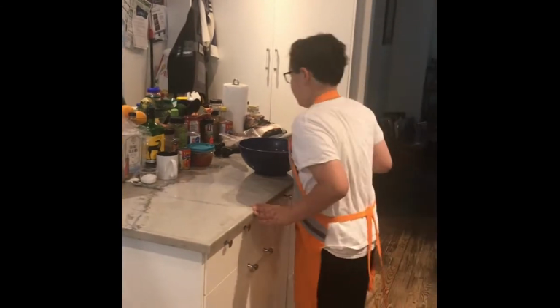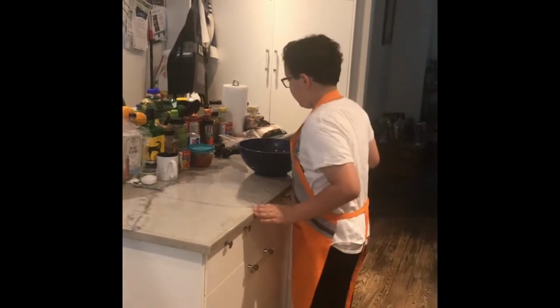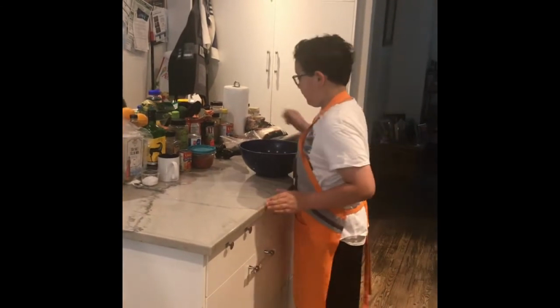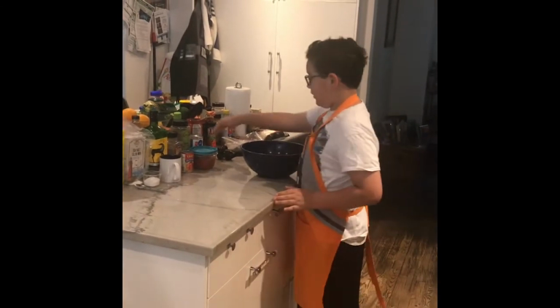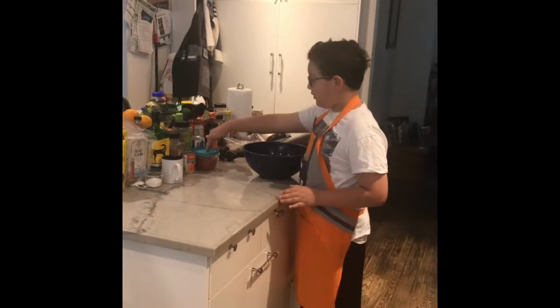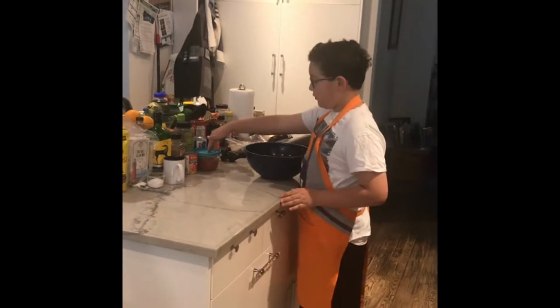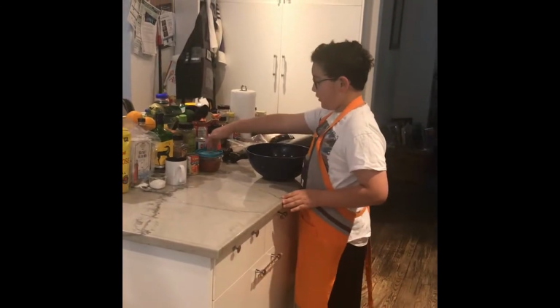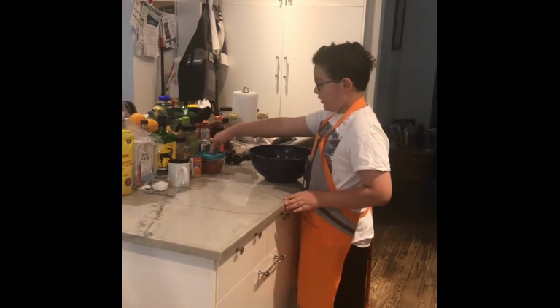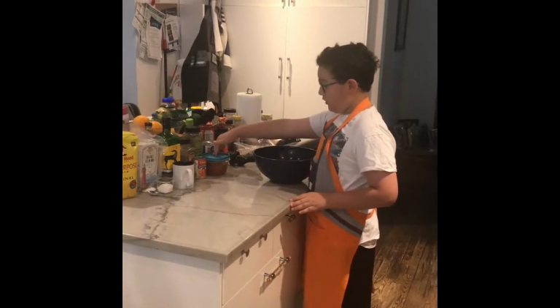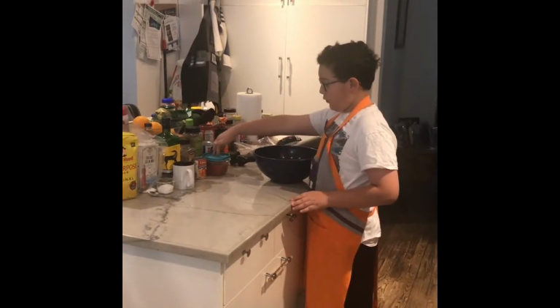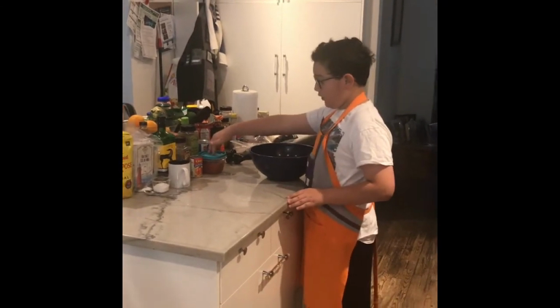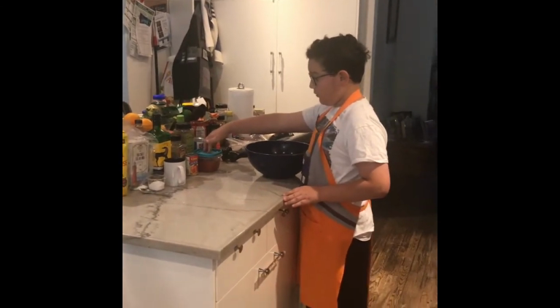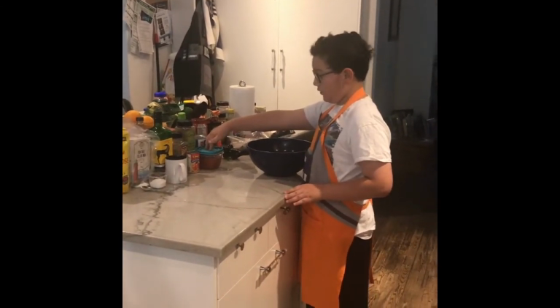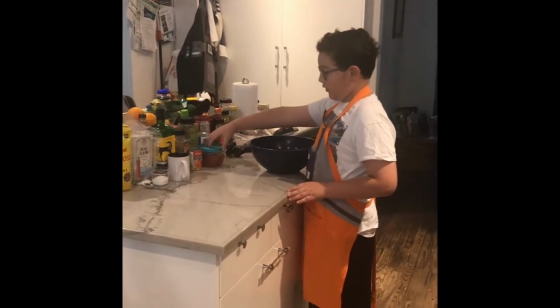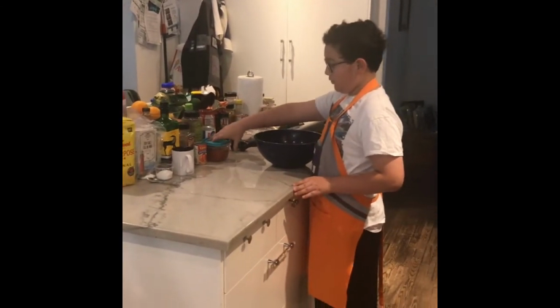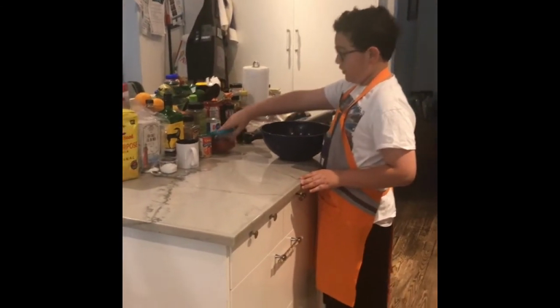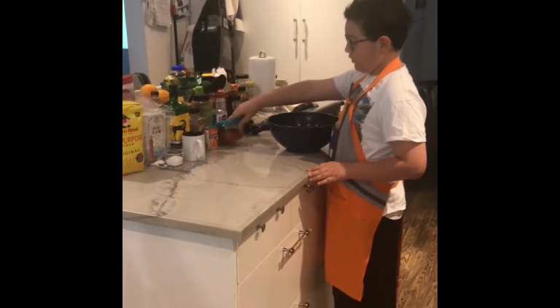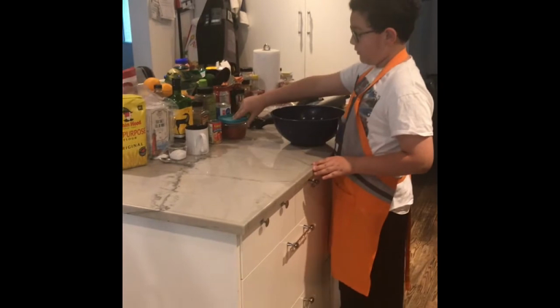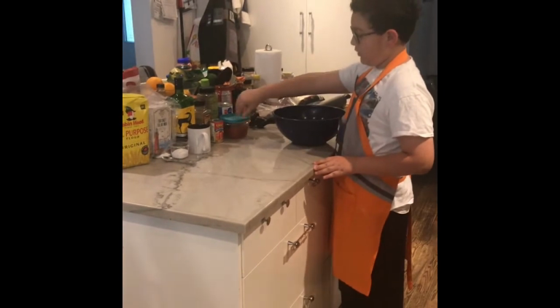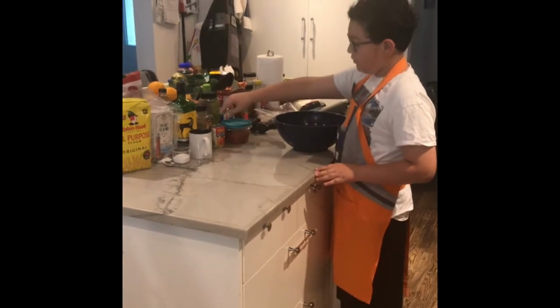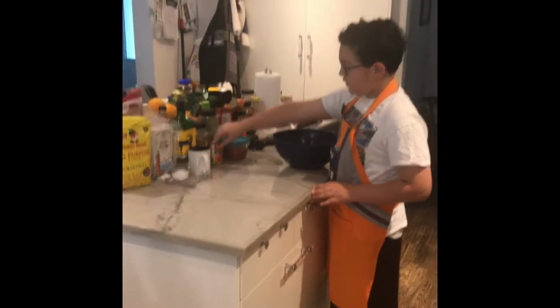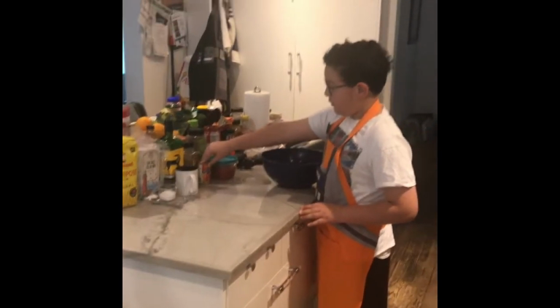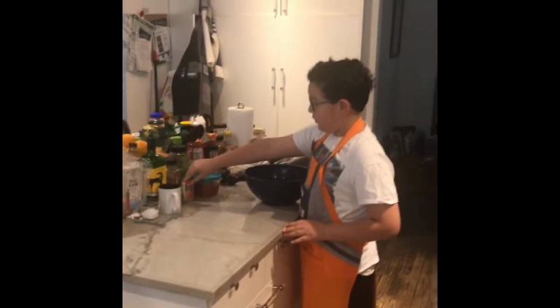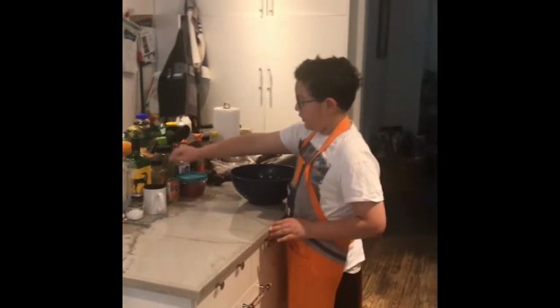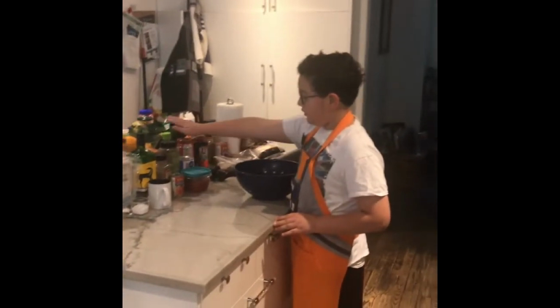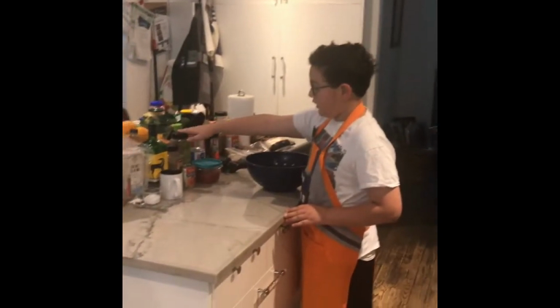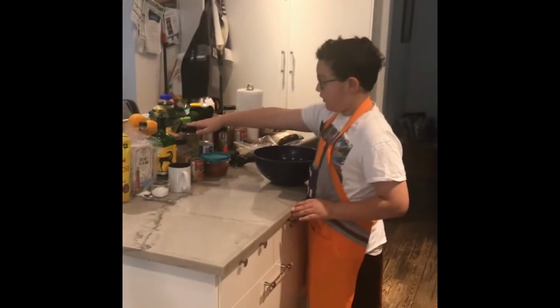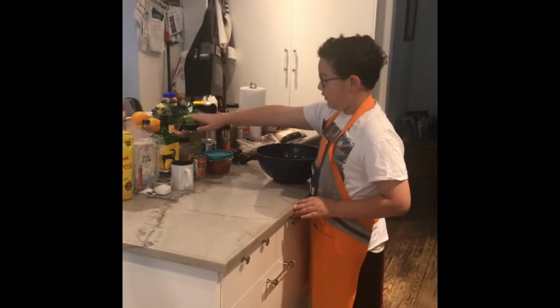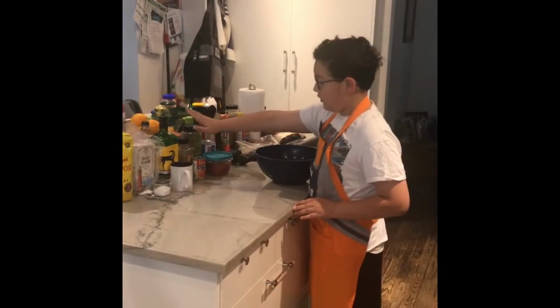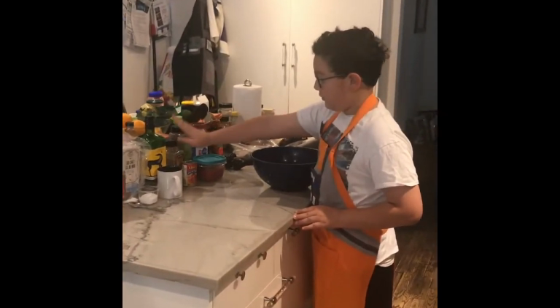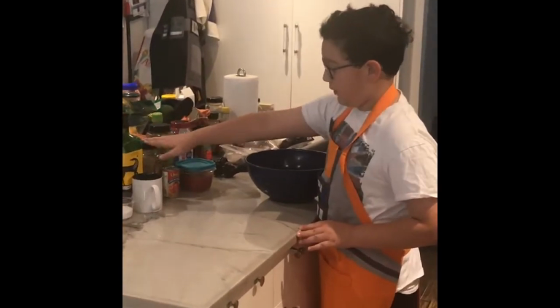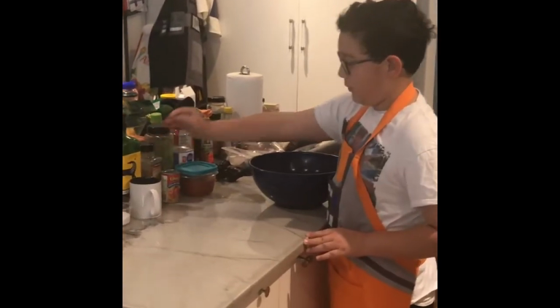Over here is what we're gonna need for our tomato sauce. We're gonna need some tomatoes, tomato paste, Italian seasoning and black pepper.